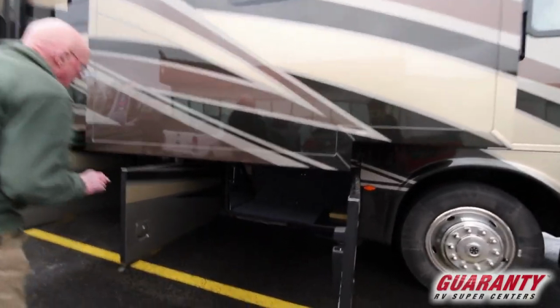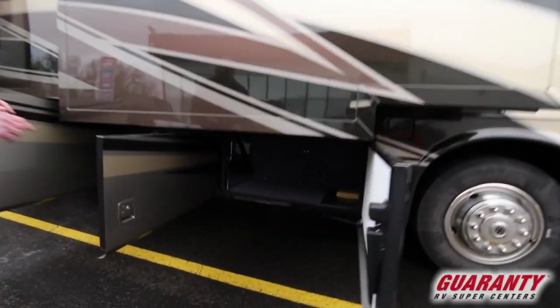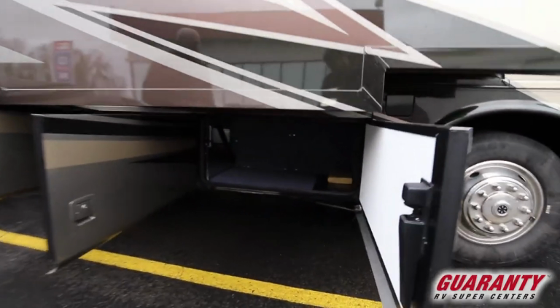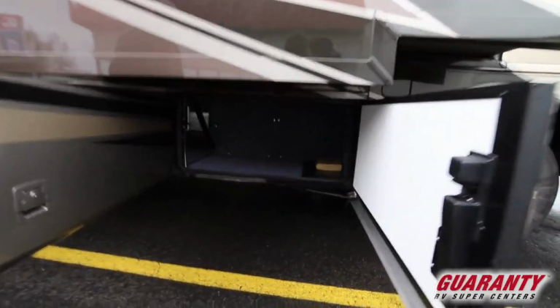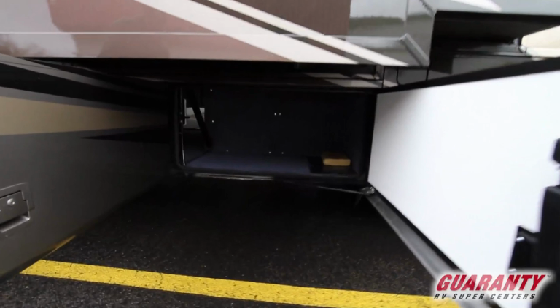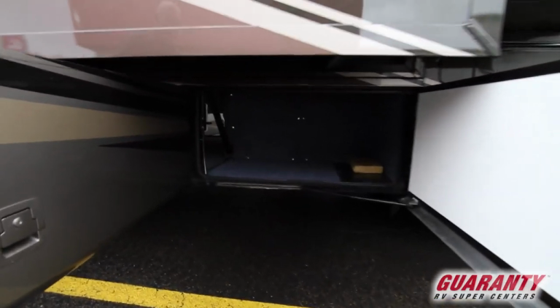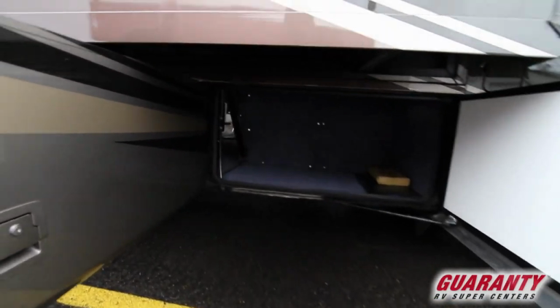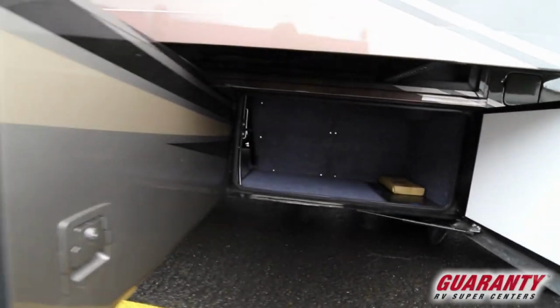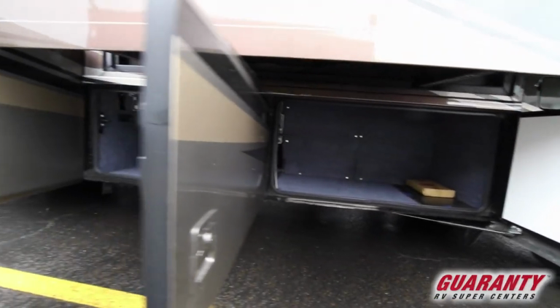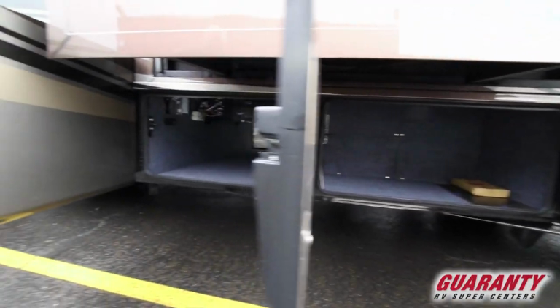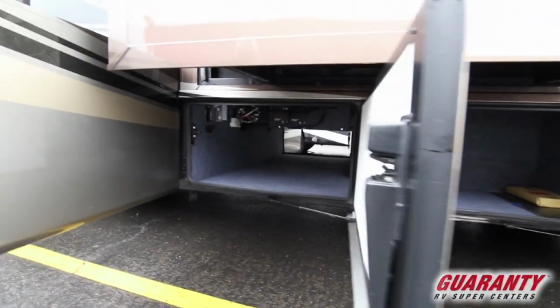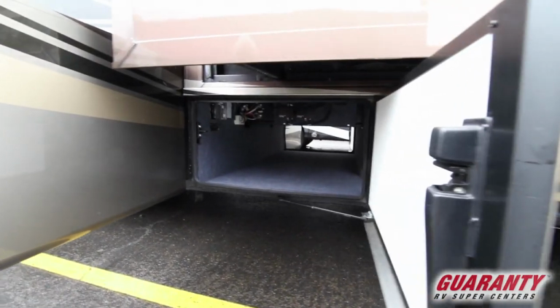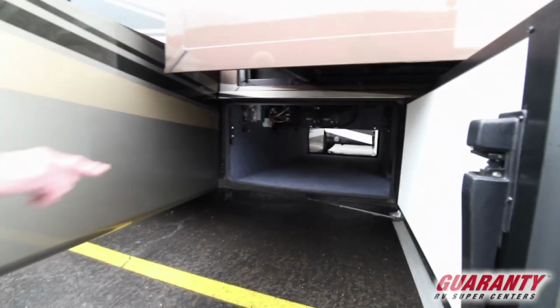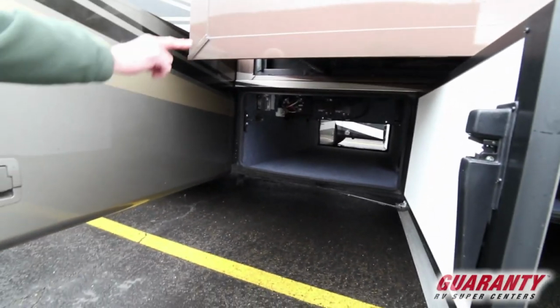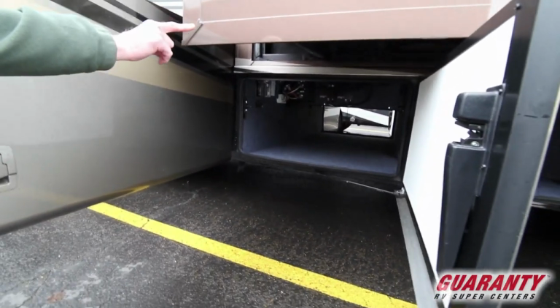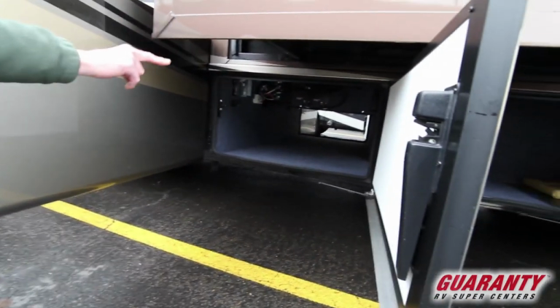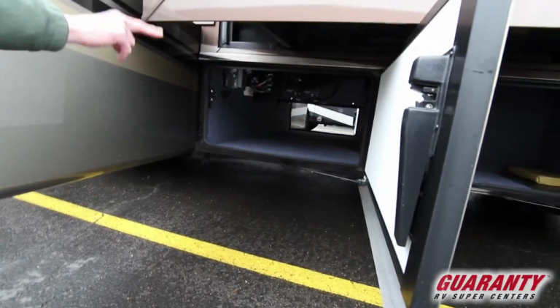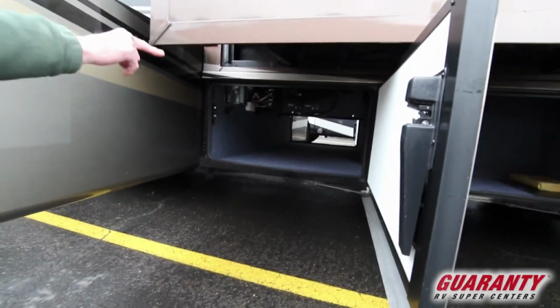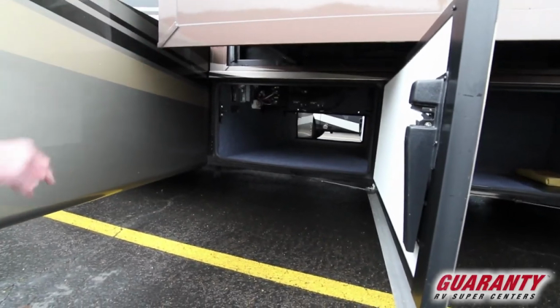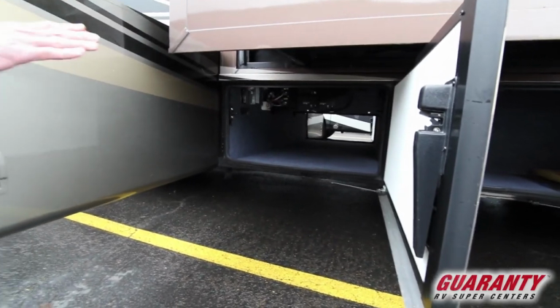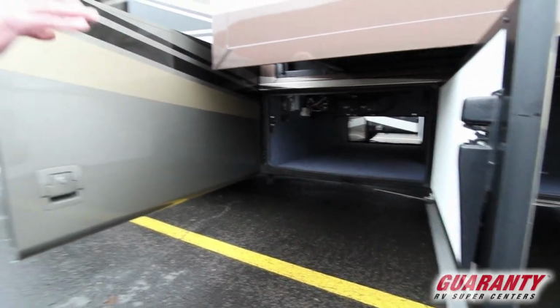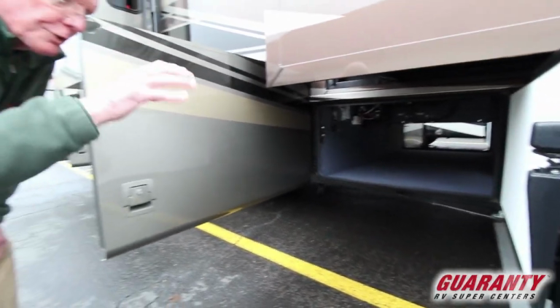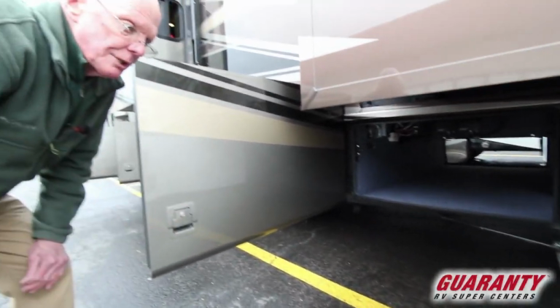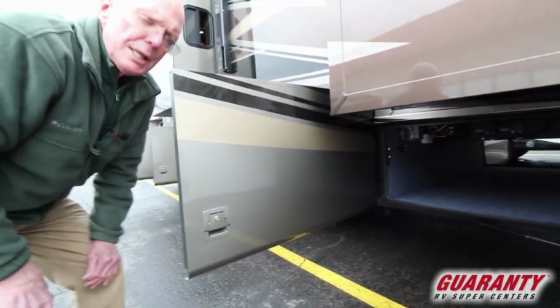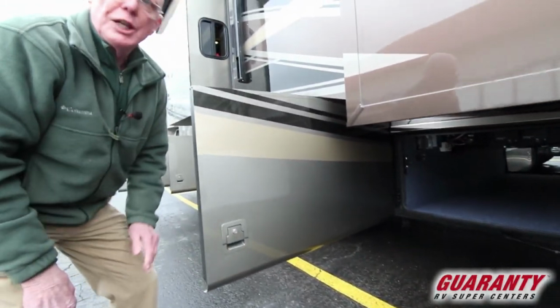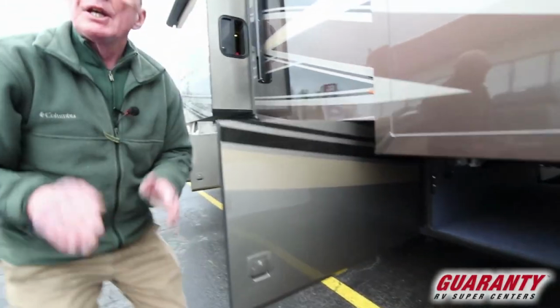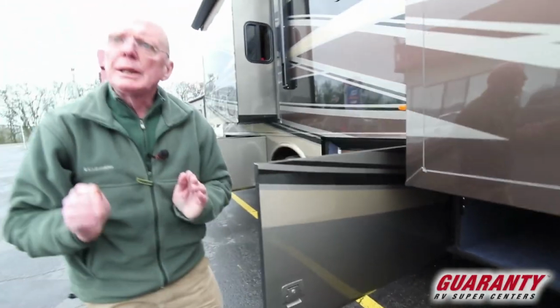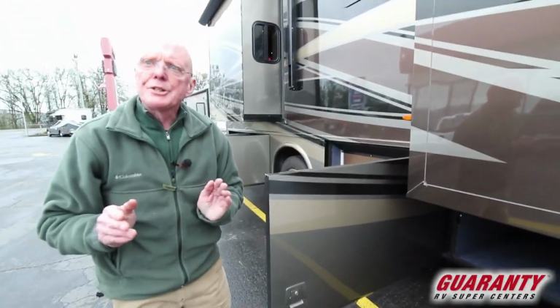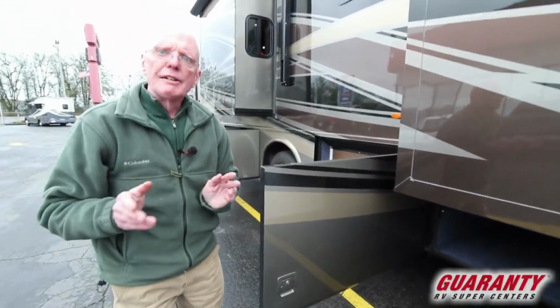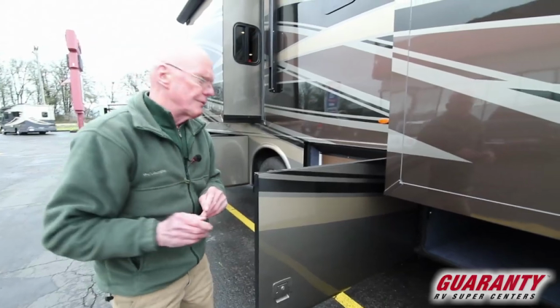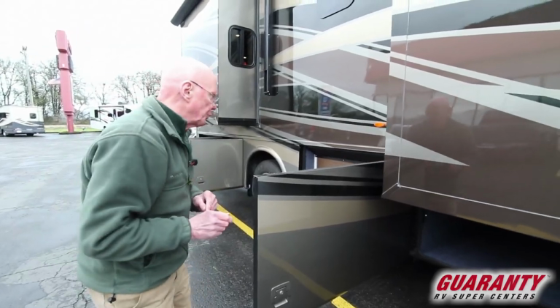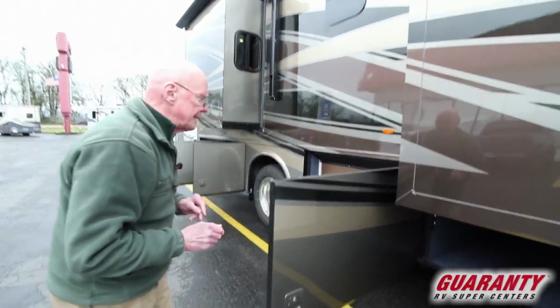This motorhome is on the Star Foundation — strong, true, and robust. Essentially you can see that diagonal strut right there that effectively transfers the weight to the center of the chassis. This really enhances the drivability of this coach a great deal.